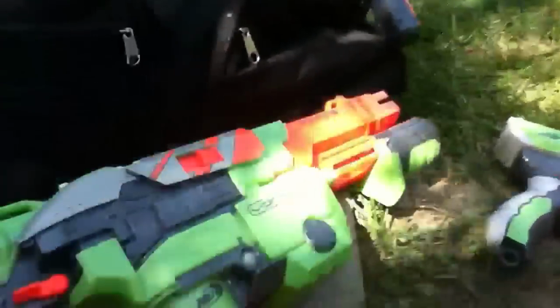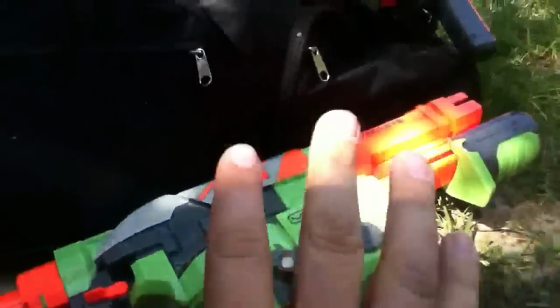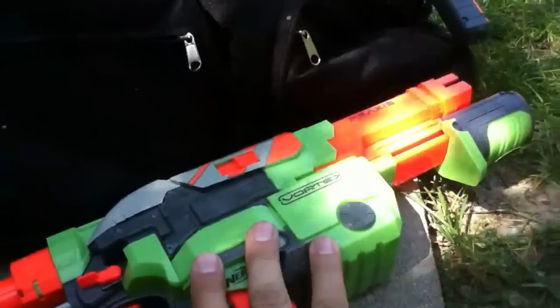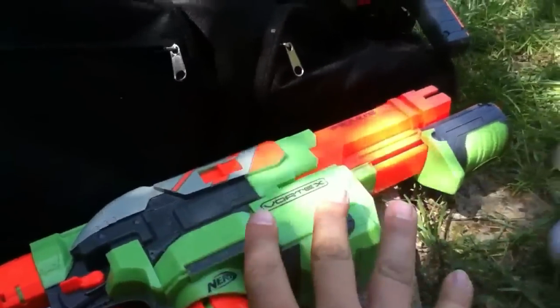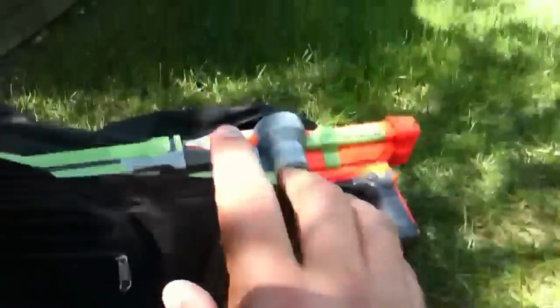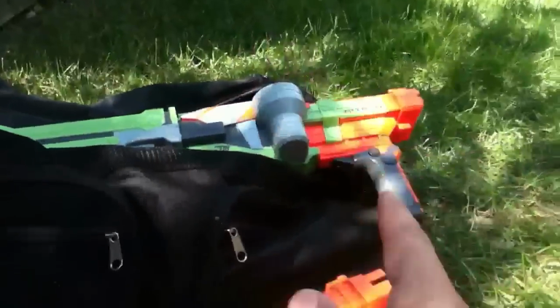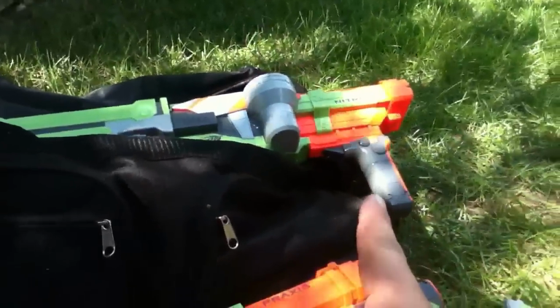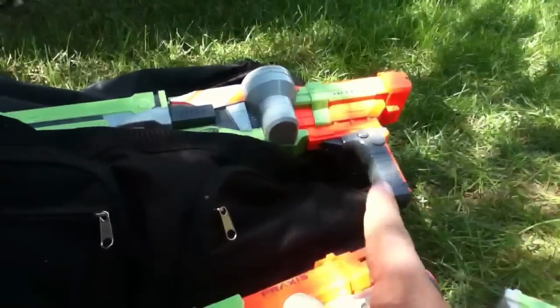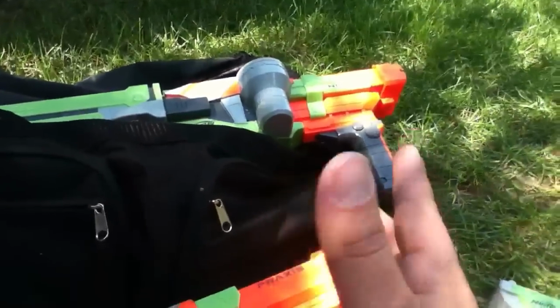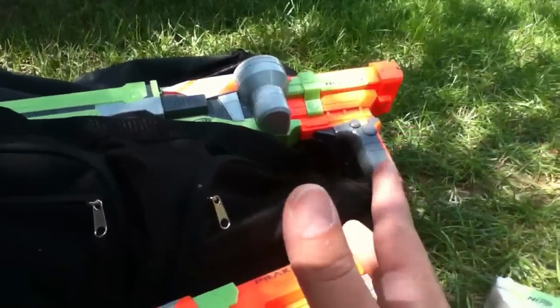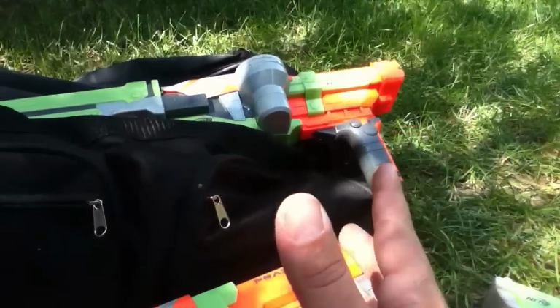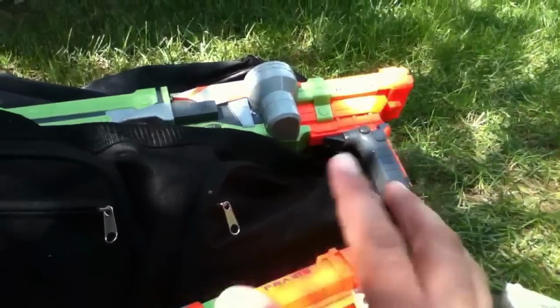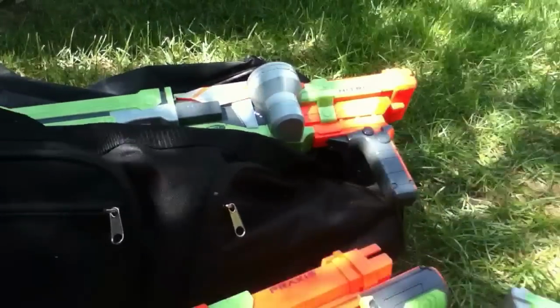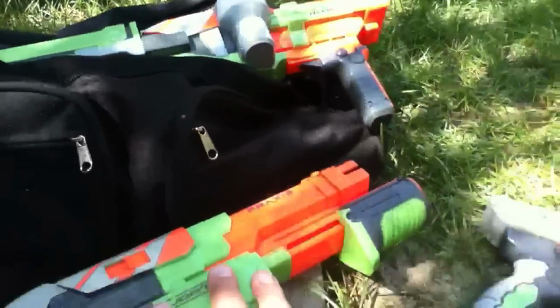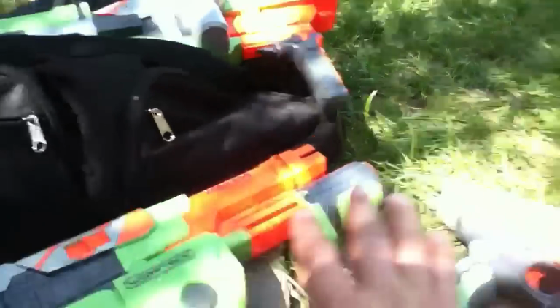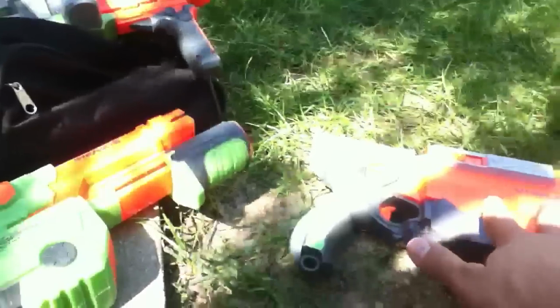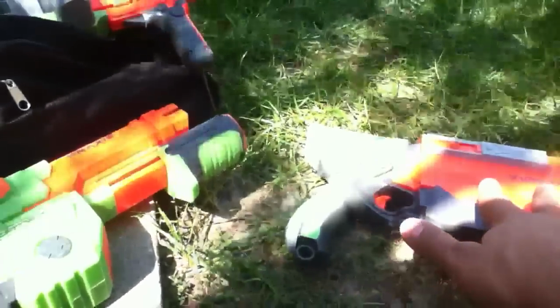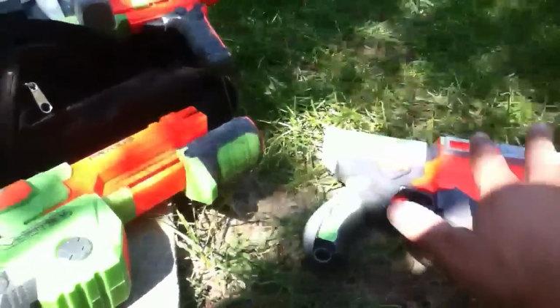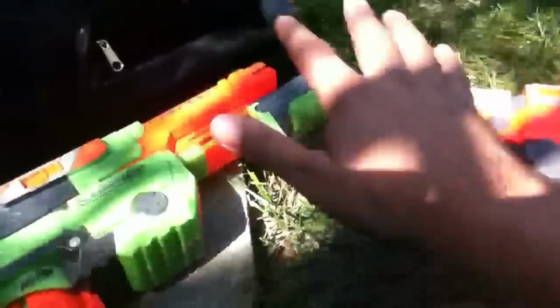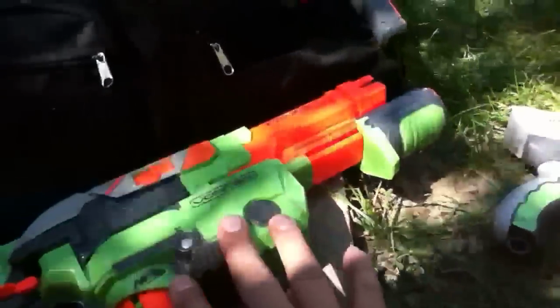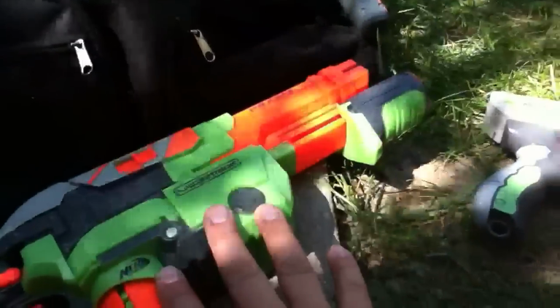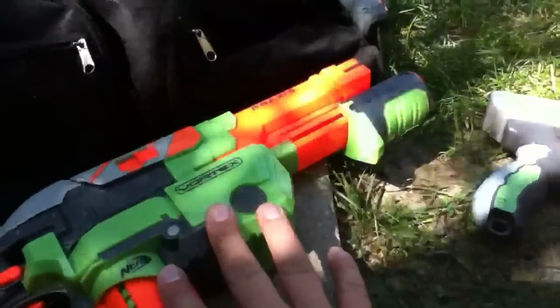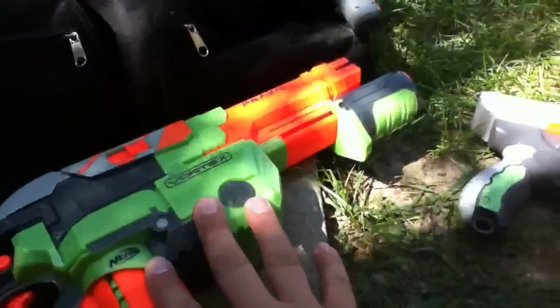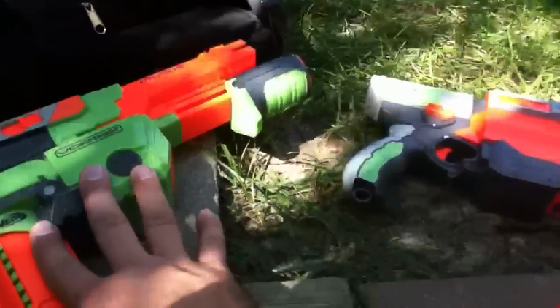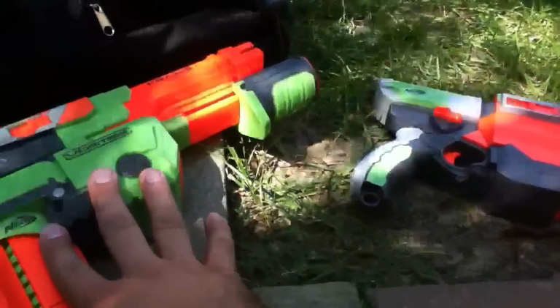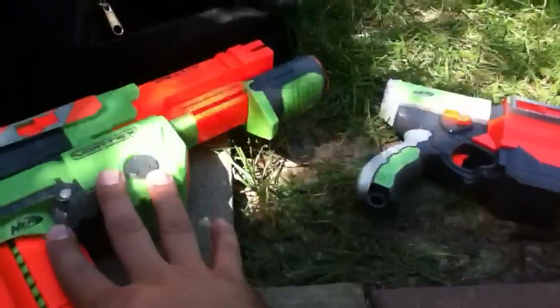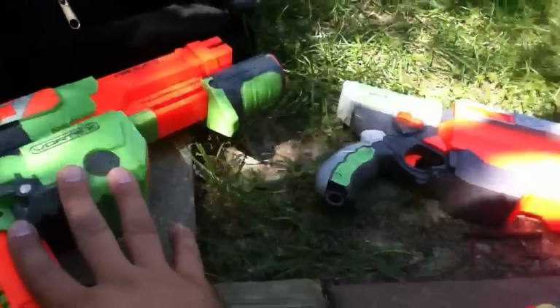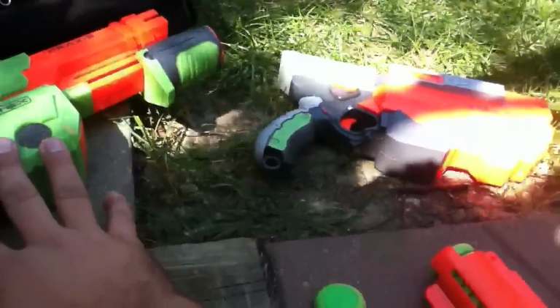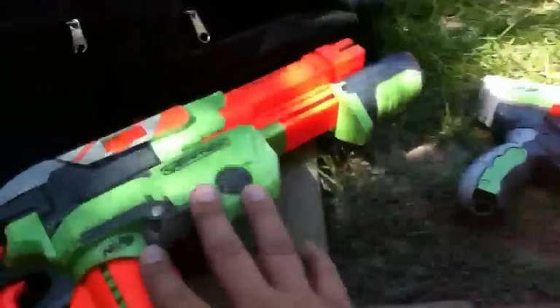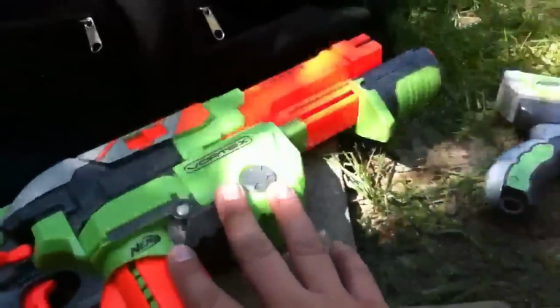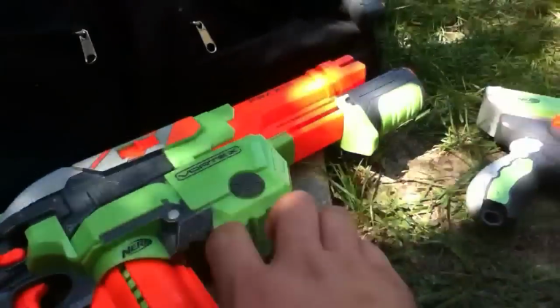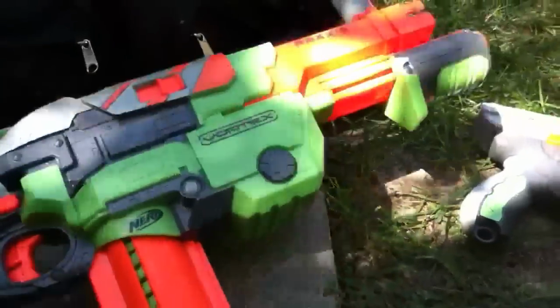This will not work with the Nitron because of the priming system that it has. It's different from the Praxis and the Vigilon. These are the only two blasters that you can add extra rounds into by means of the priming system. See ya!